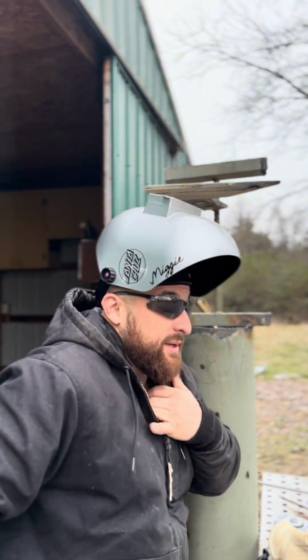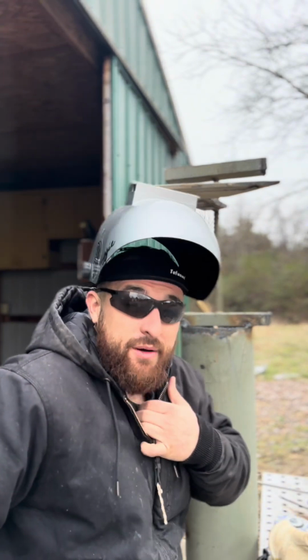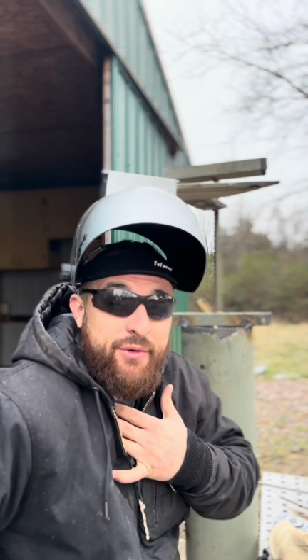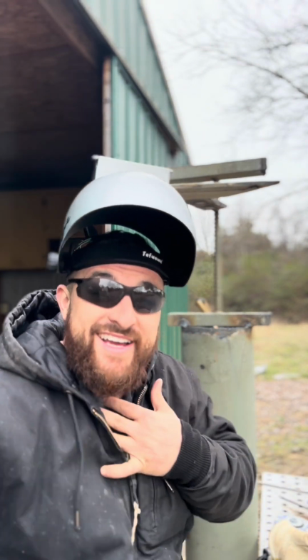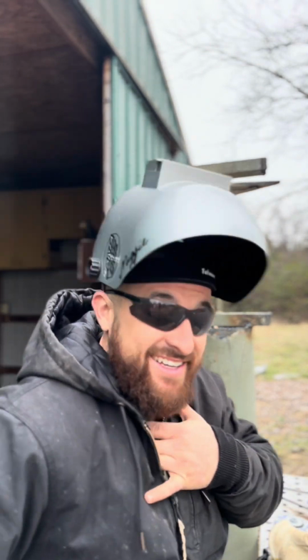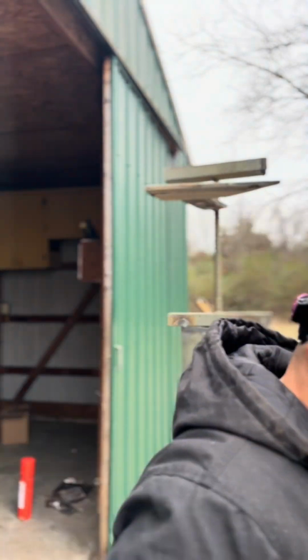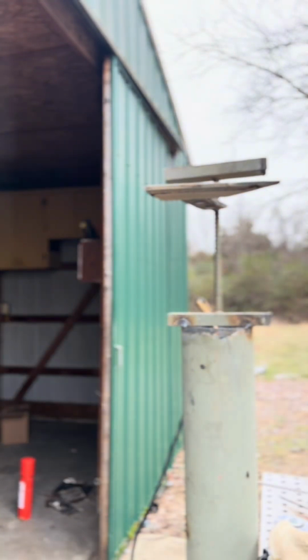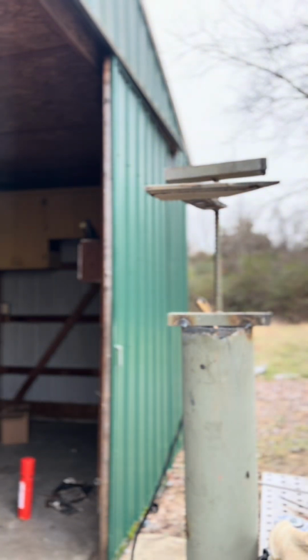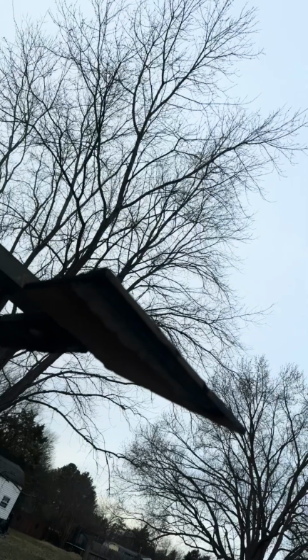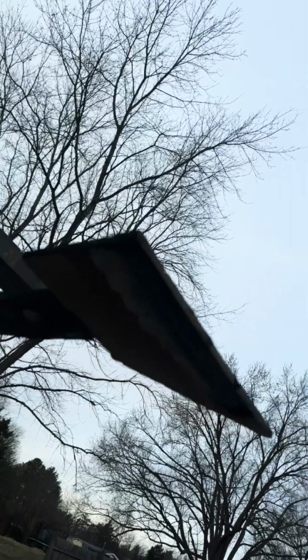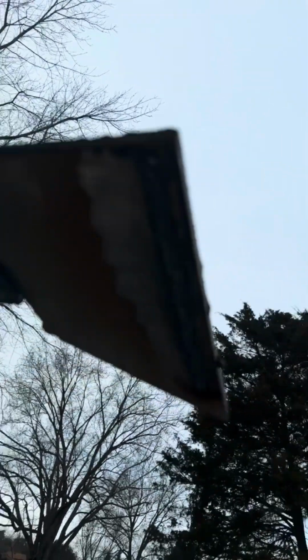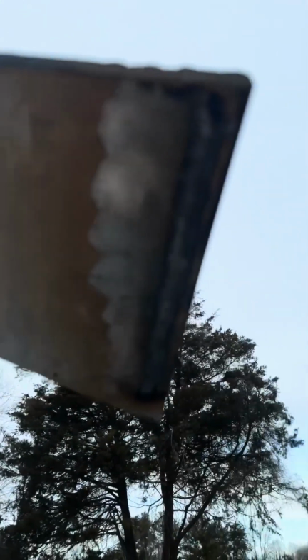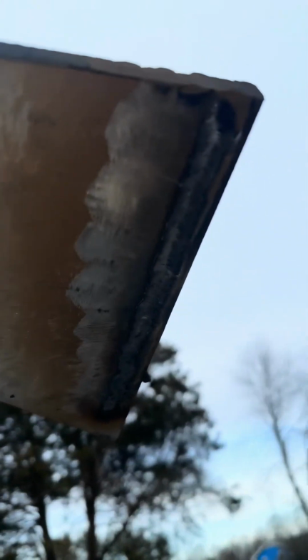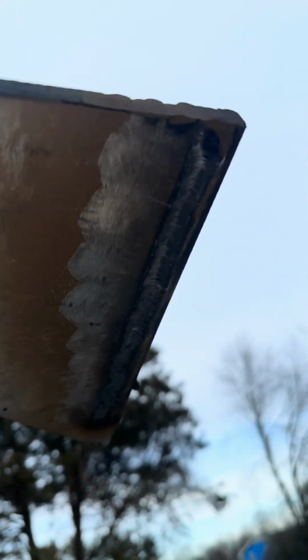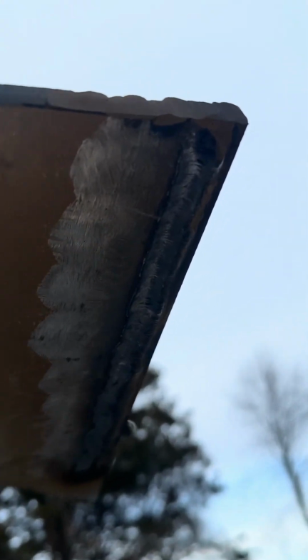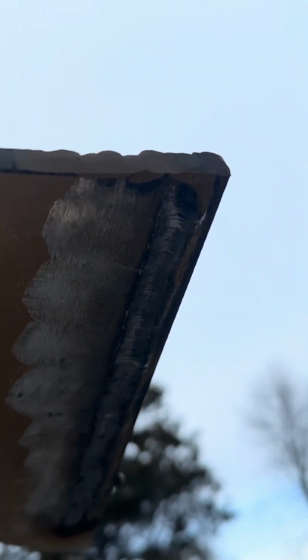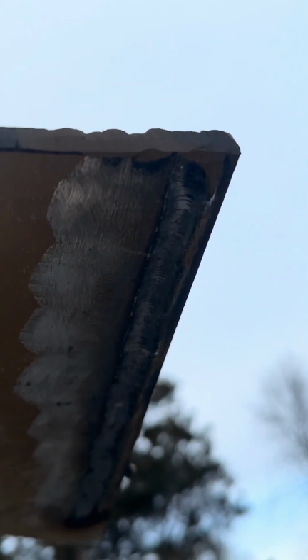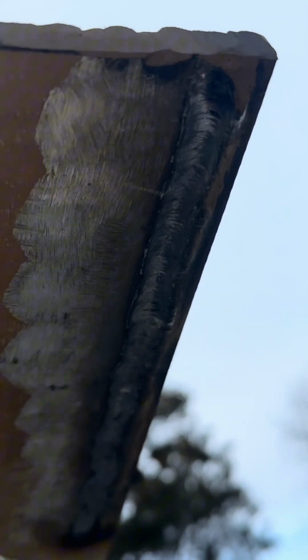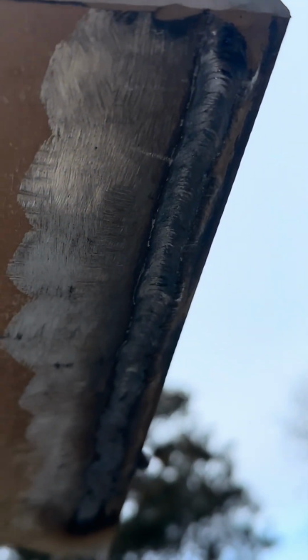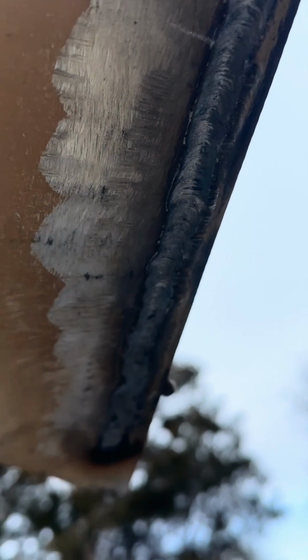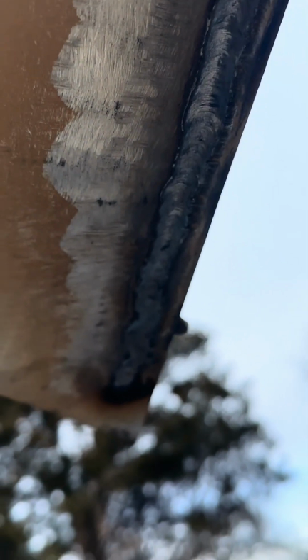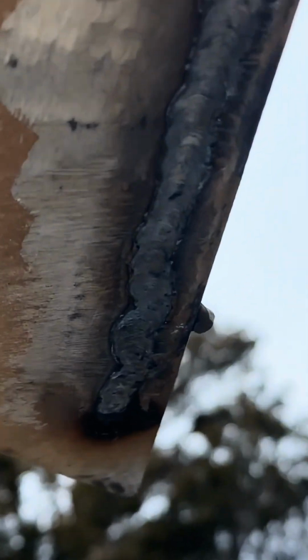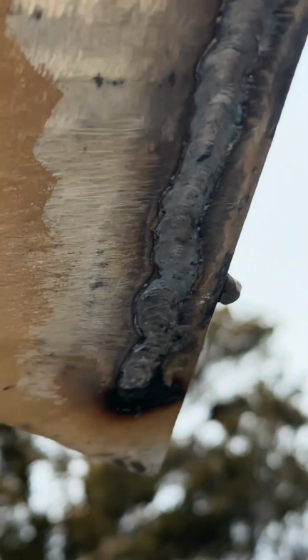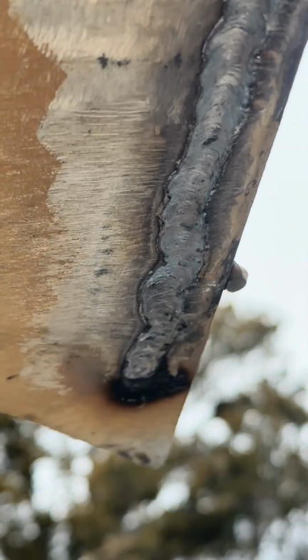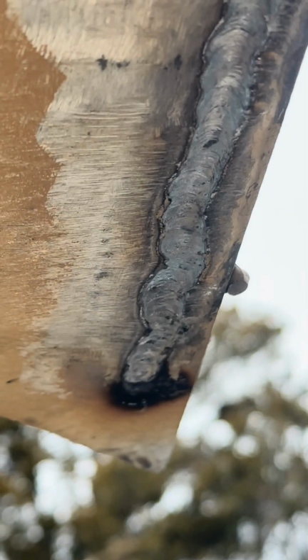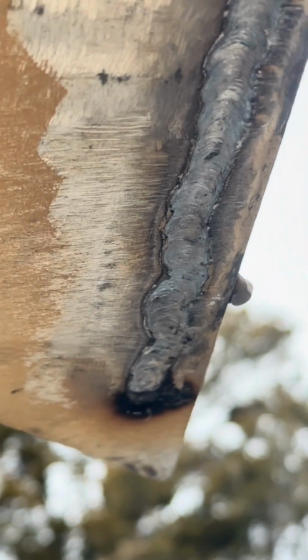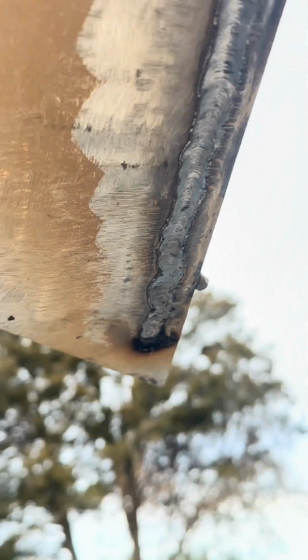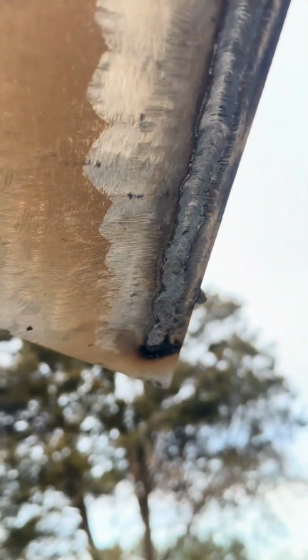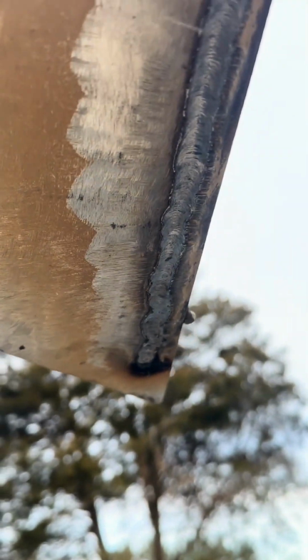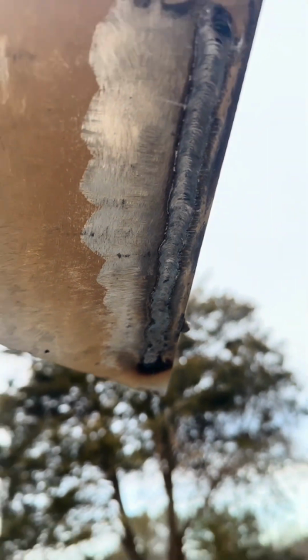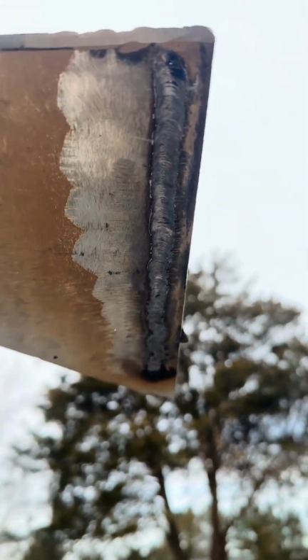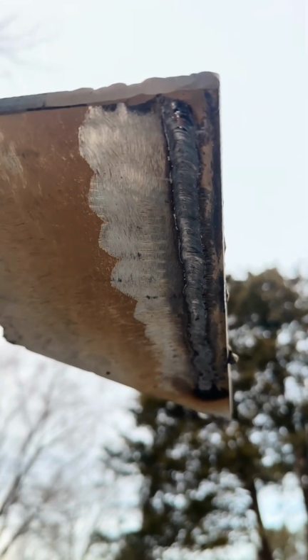Damn, that fireball got me right in the chest. Glasses got really foggy at the end — so started welding blind, but it's all right. We can fix that on the next pass.